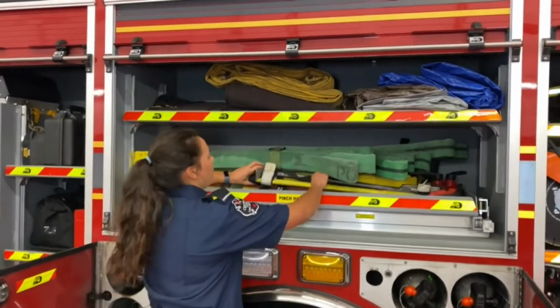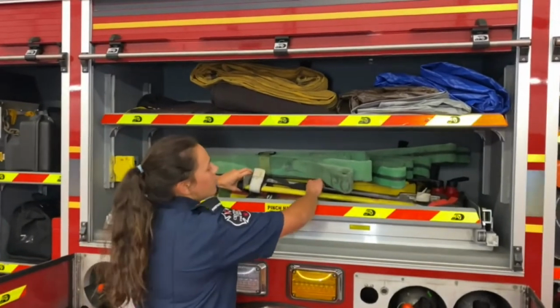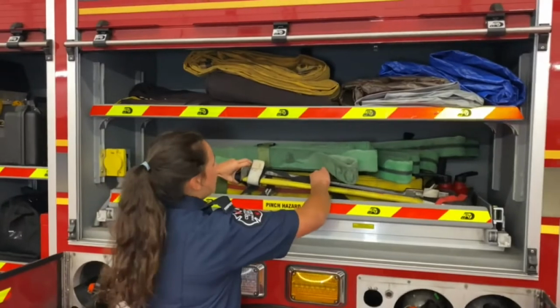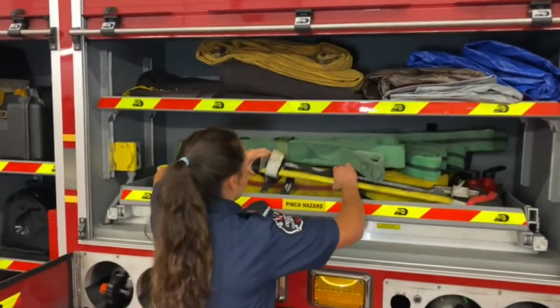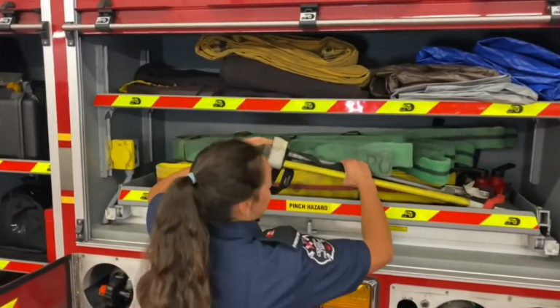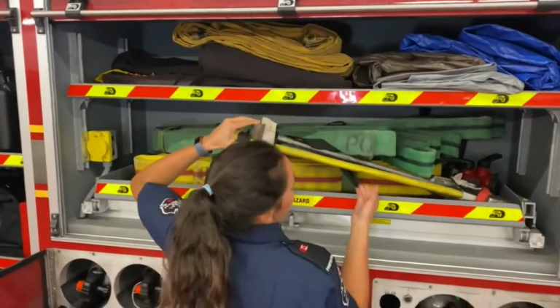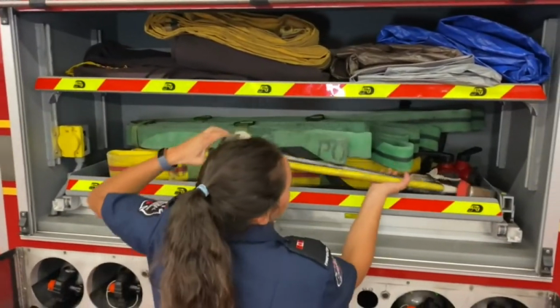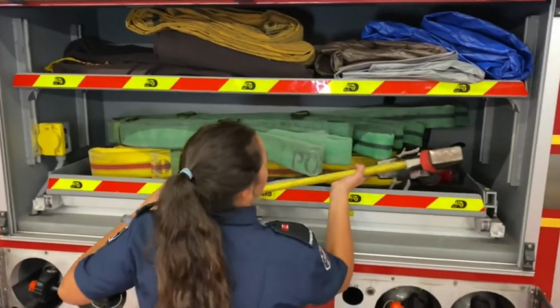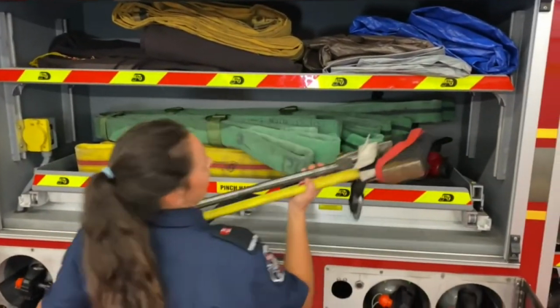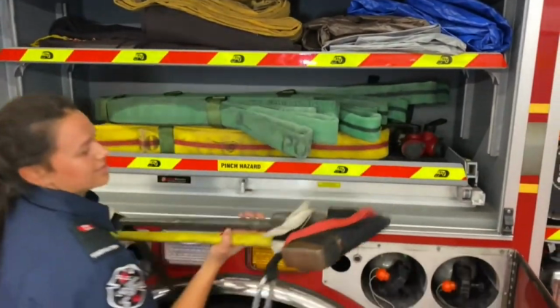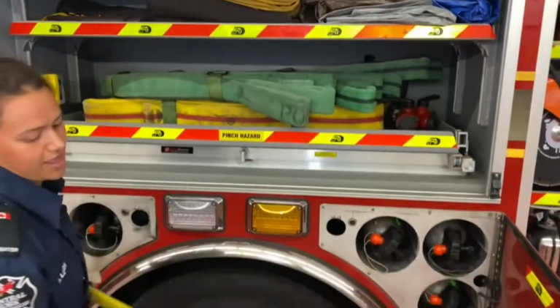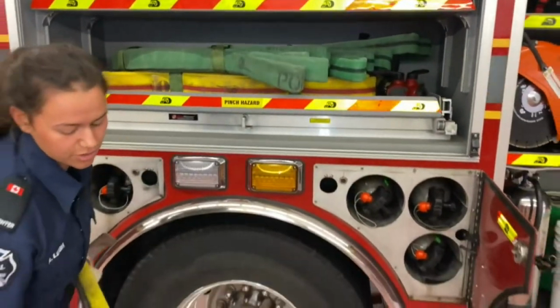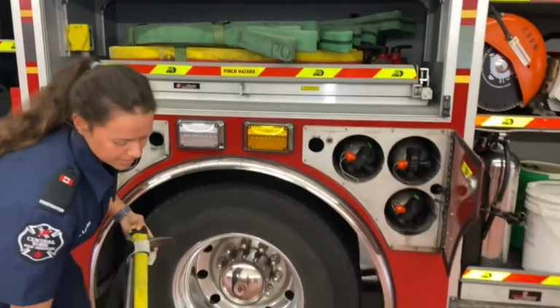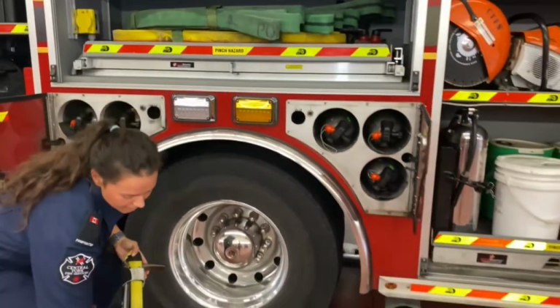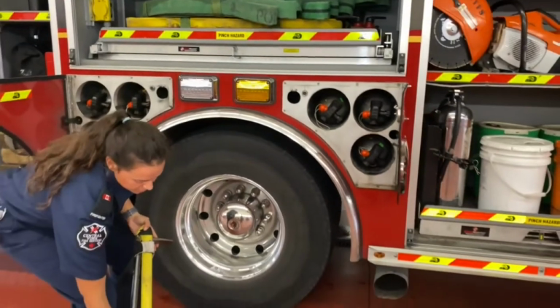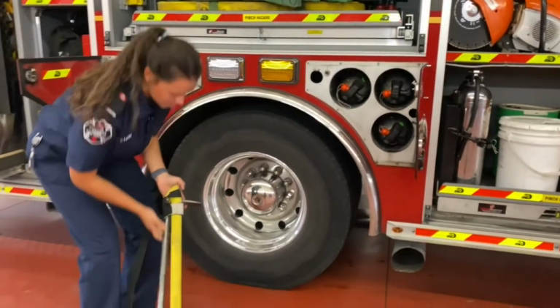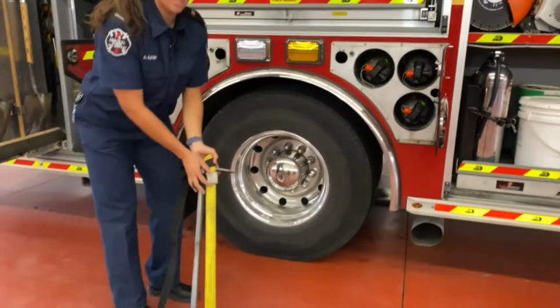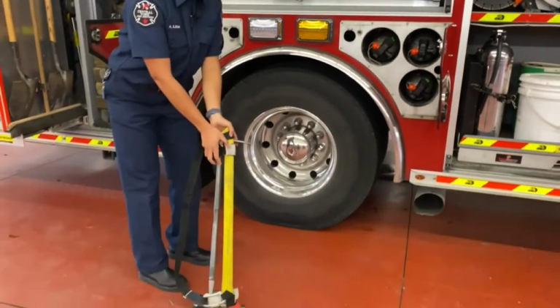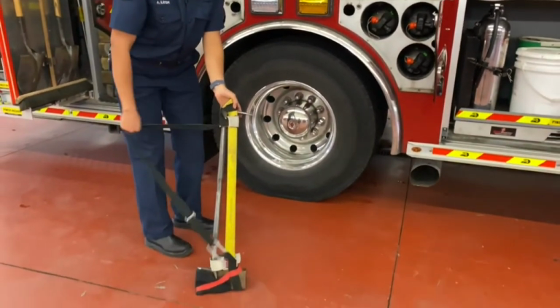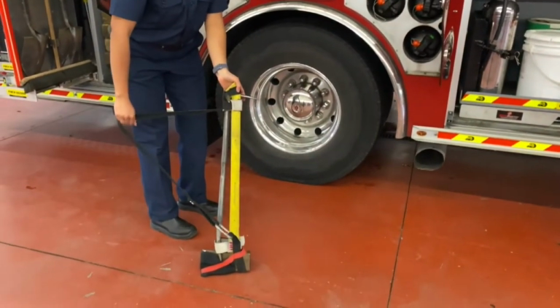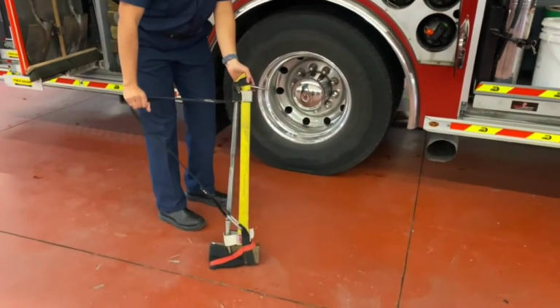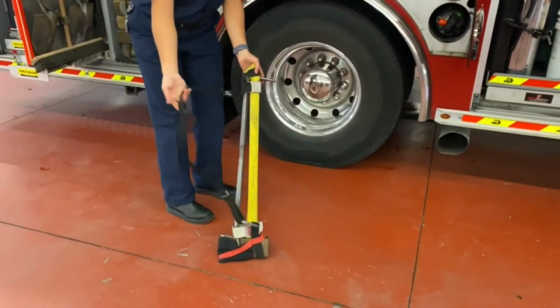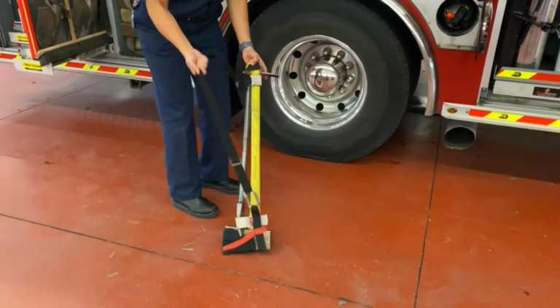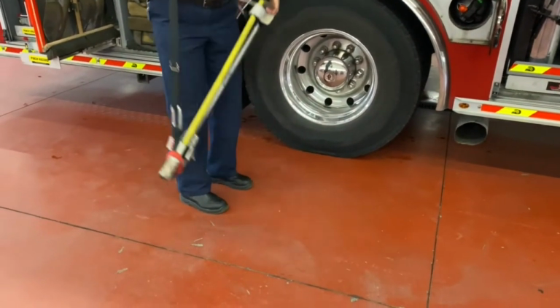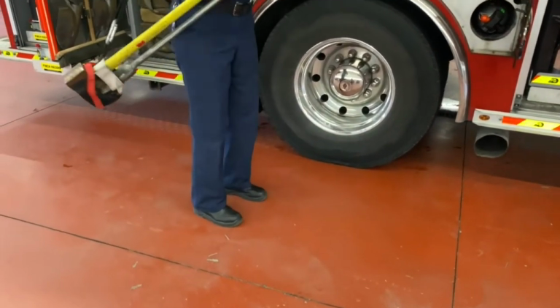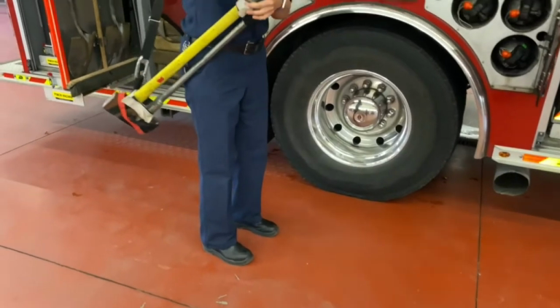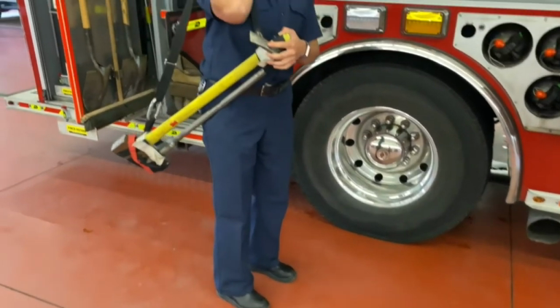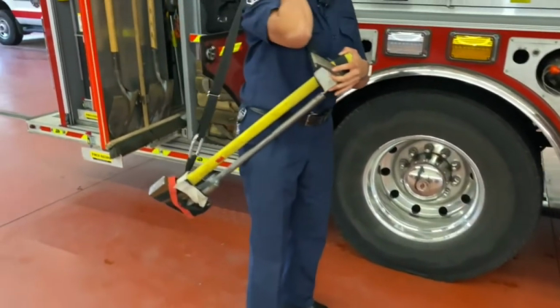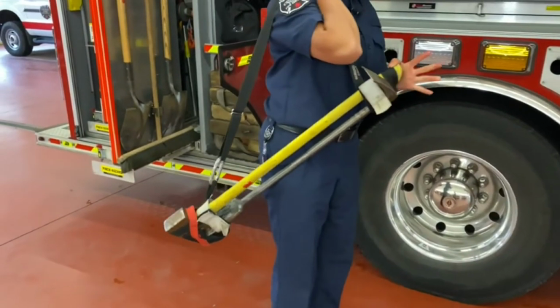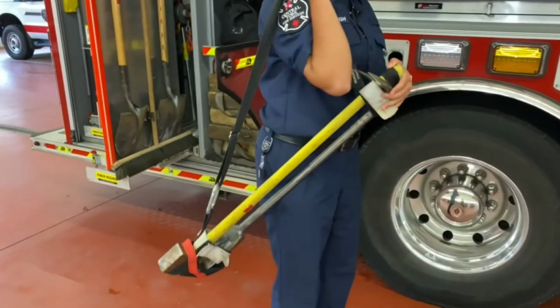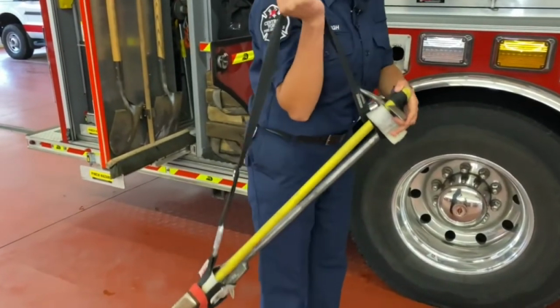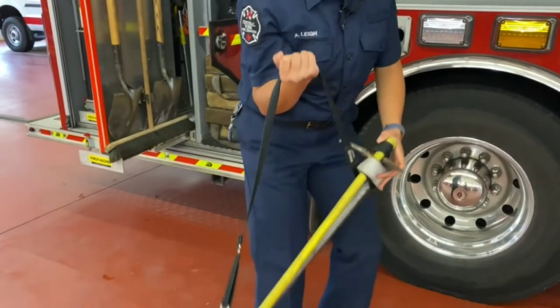What we also have on this truck is an axe - and I'm sure you guys have seen axes before. We keep our axes and our halogen together so we can put it on our shoulder and carry it up flights of stairs a lot easier.